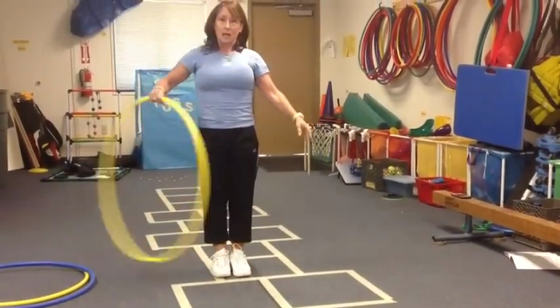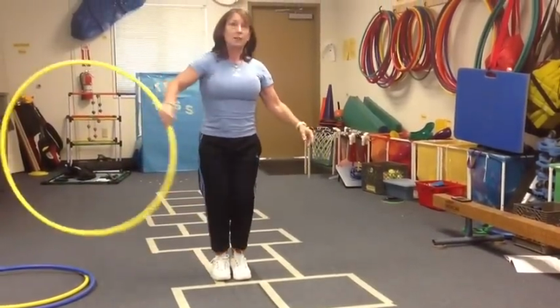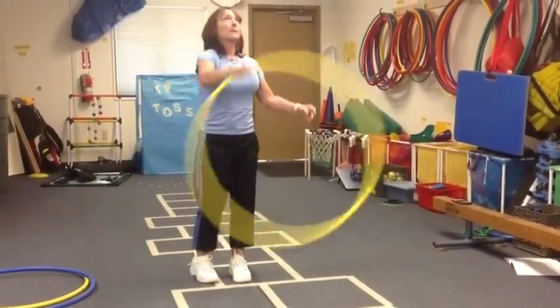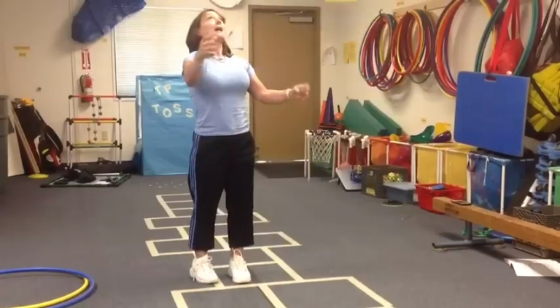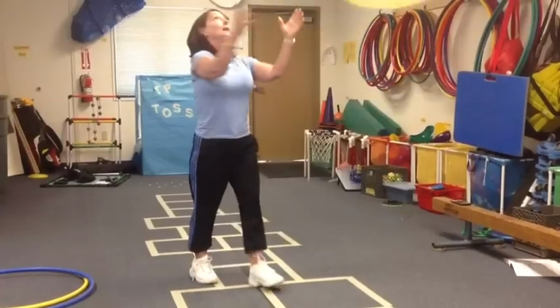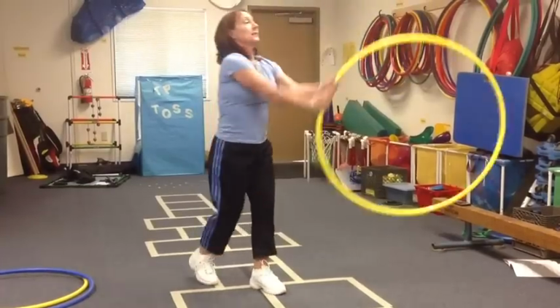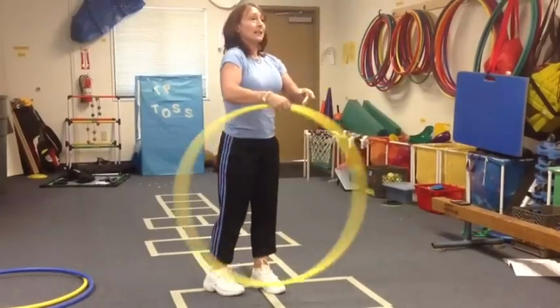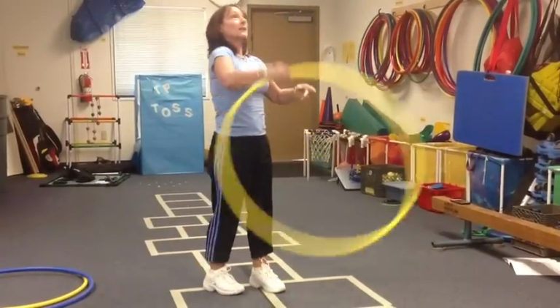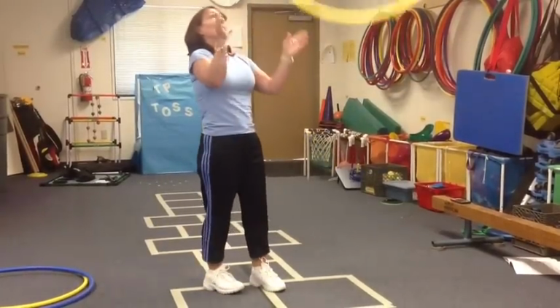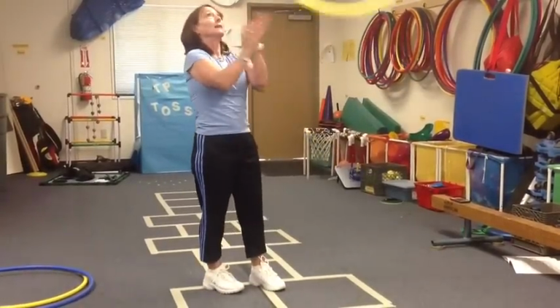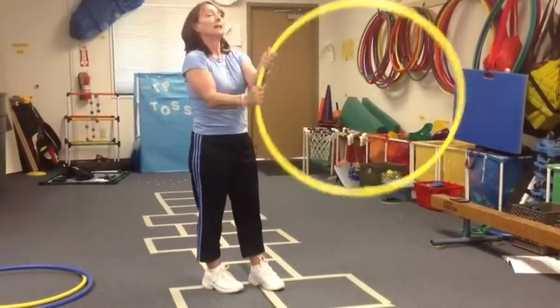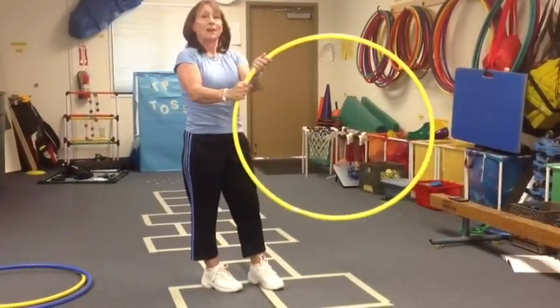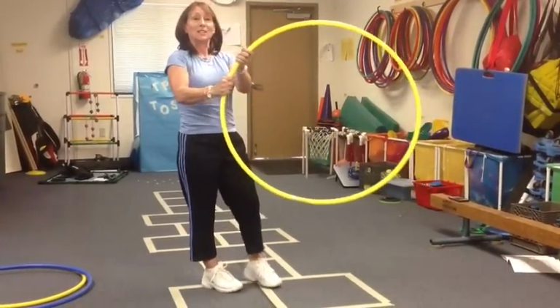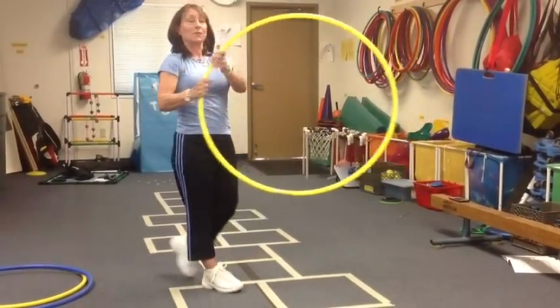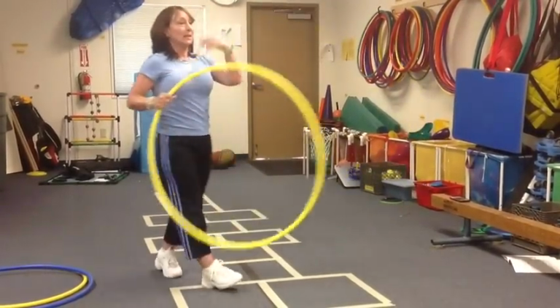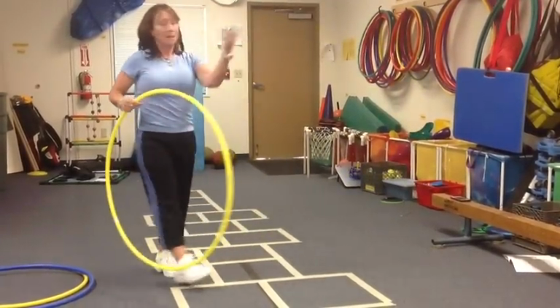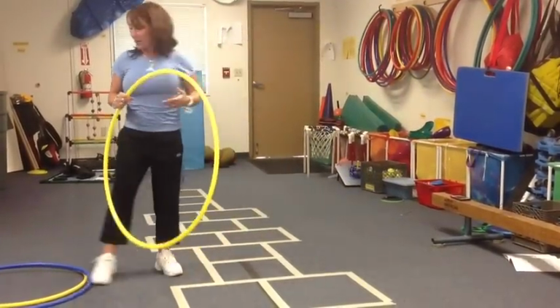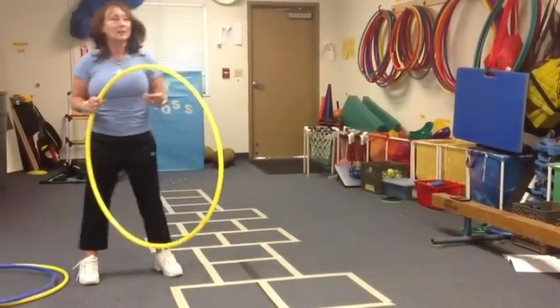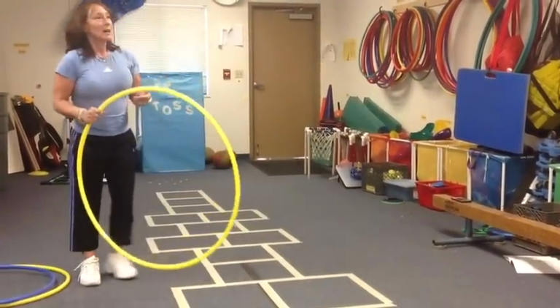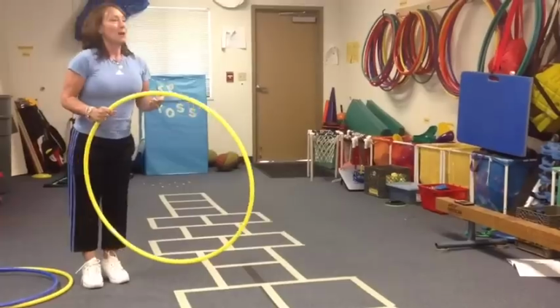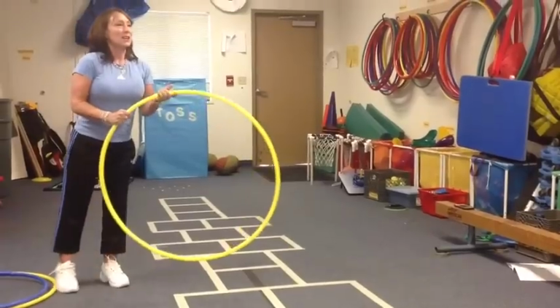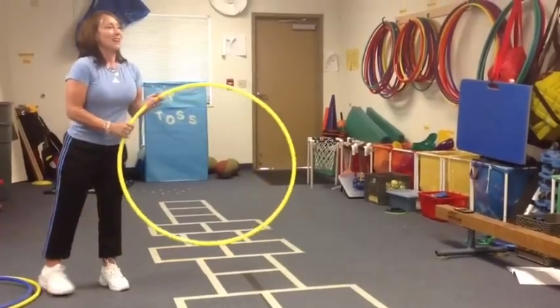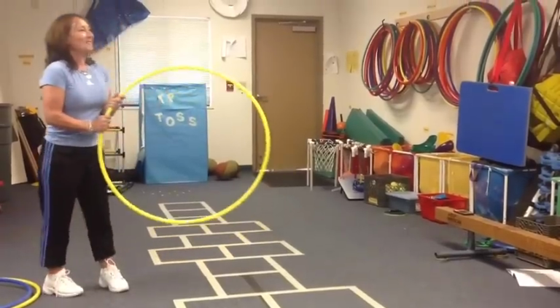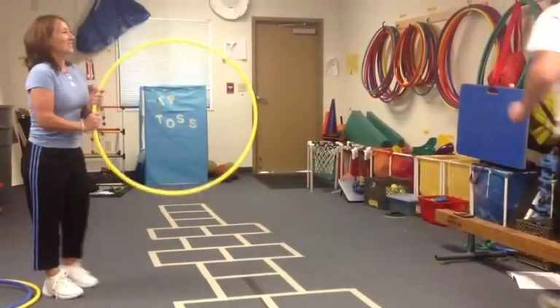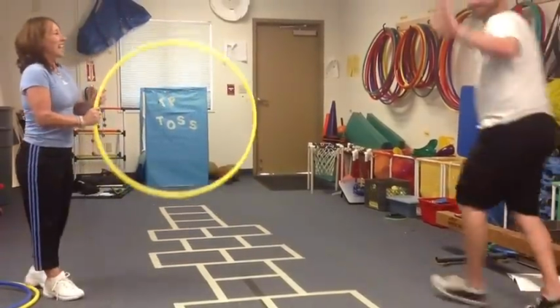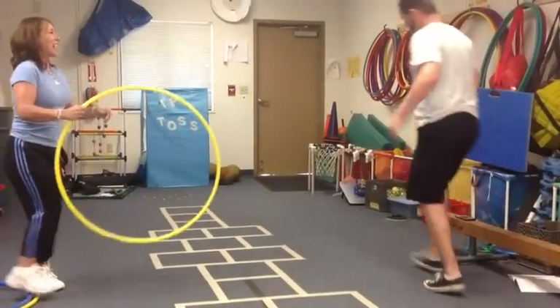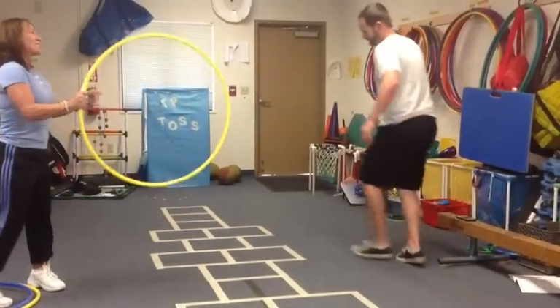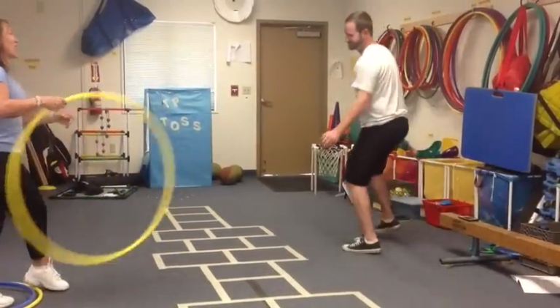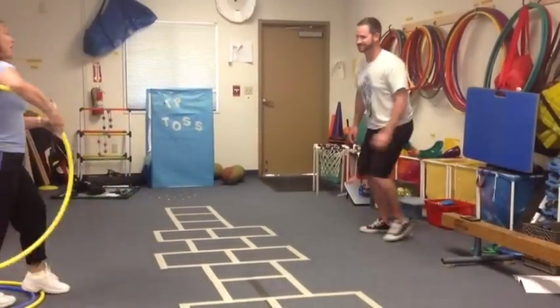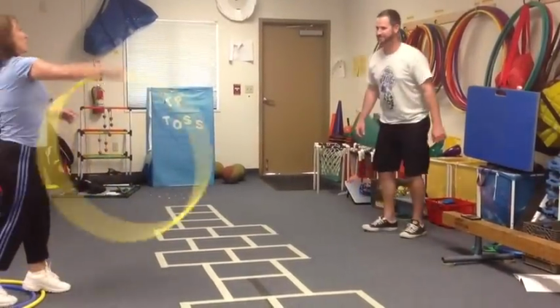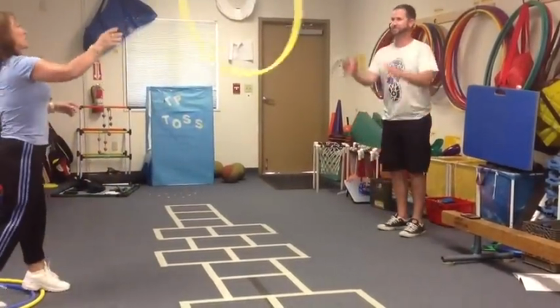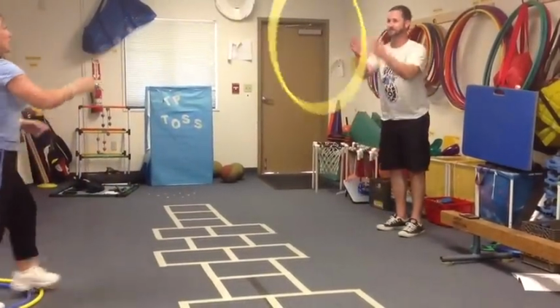Tossing the hoop up in the air, tossing it and clapping. I'm going to have a partner, Derek Burnett, come on over — tossing back and forth to your partner.